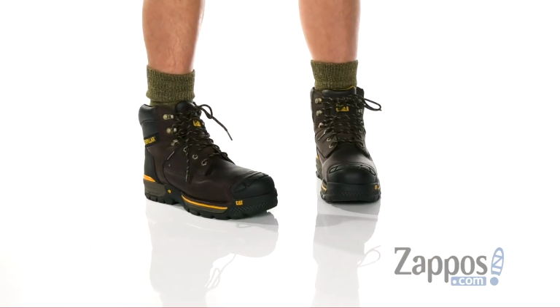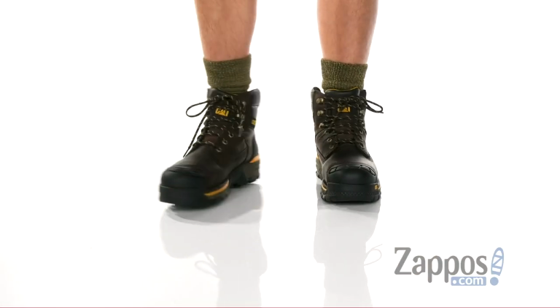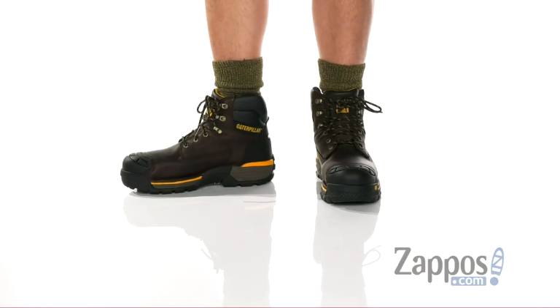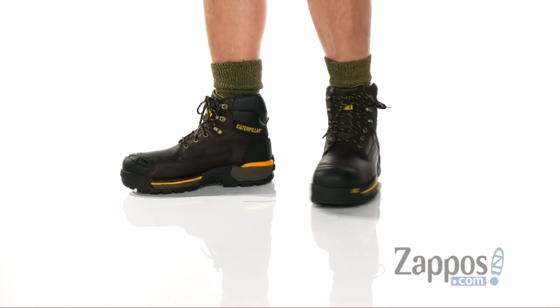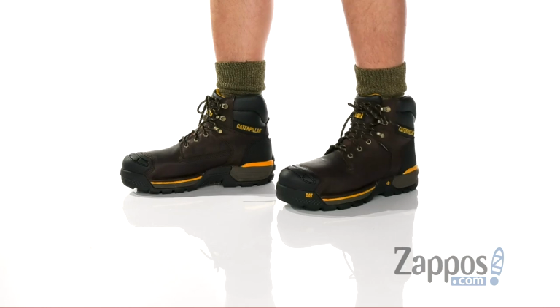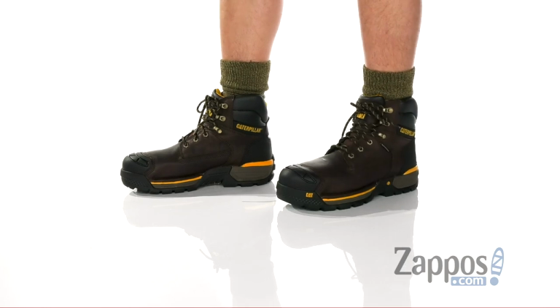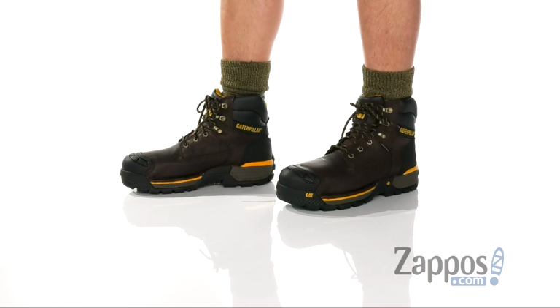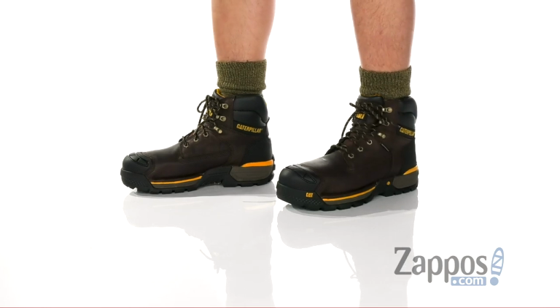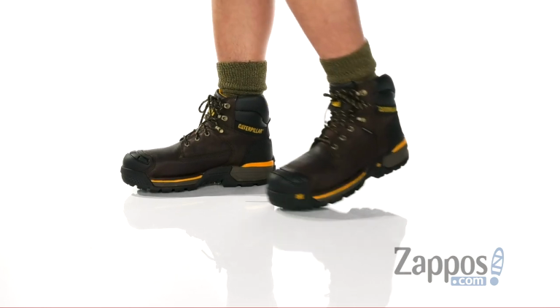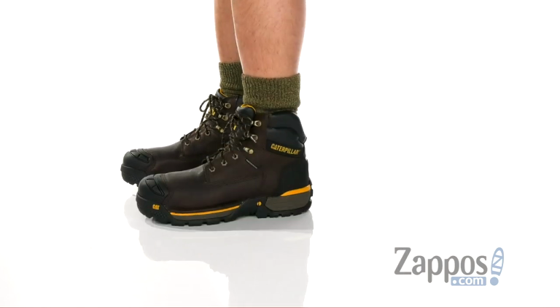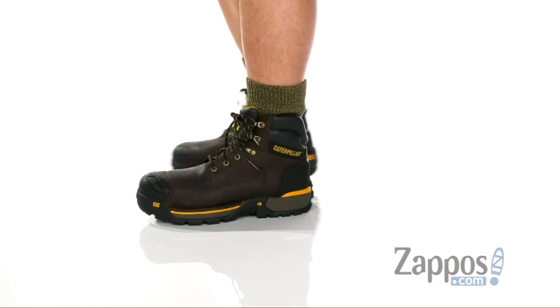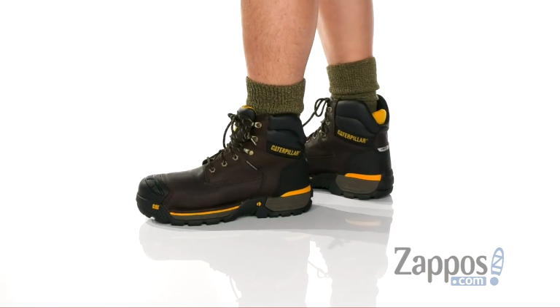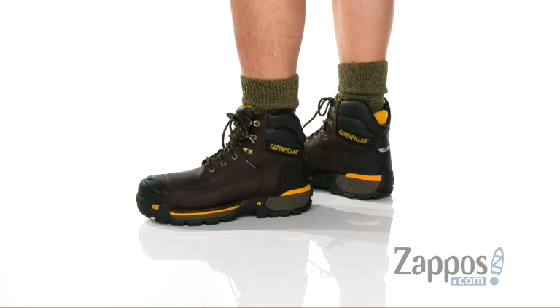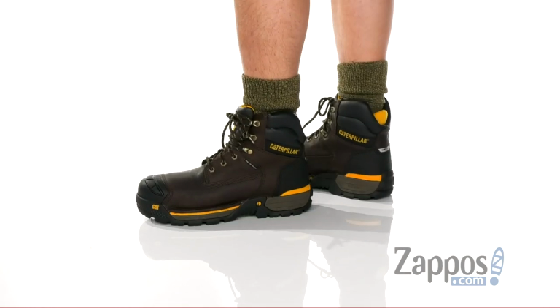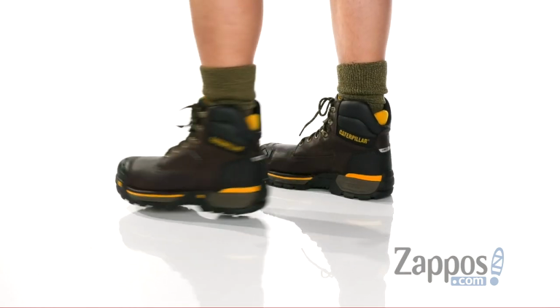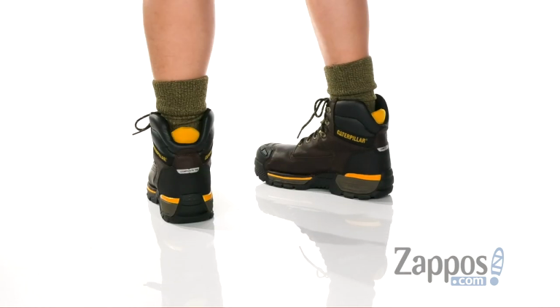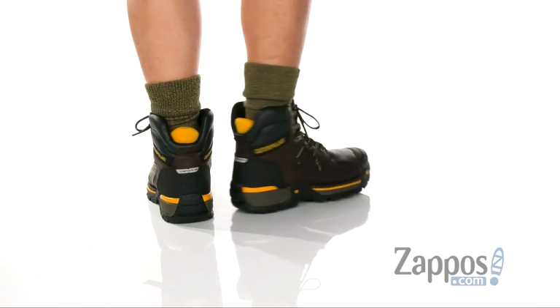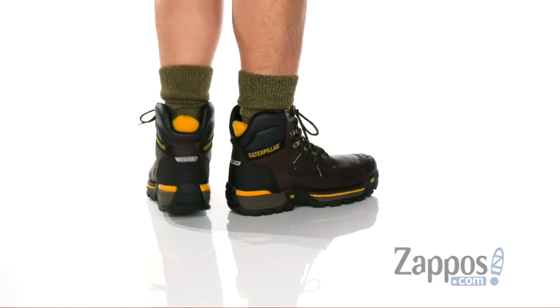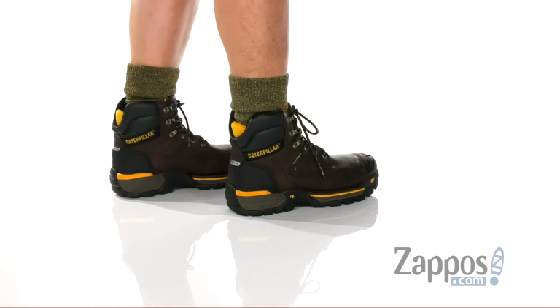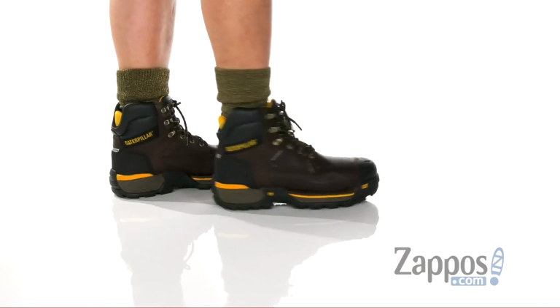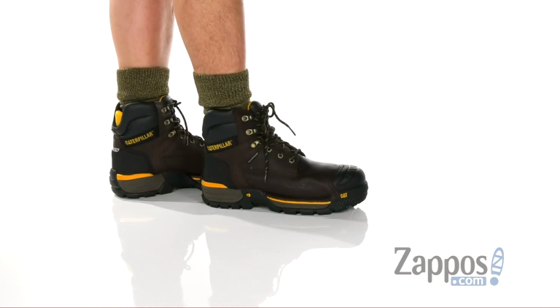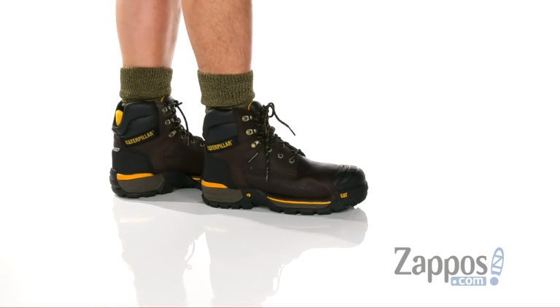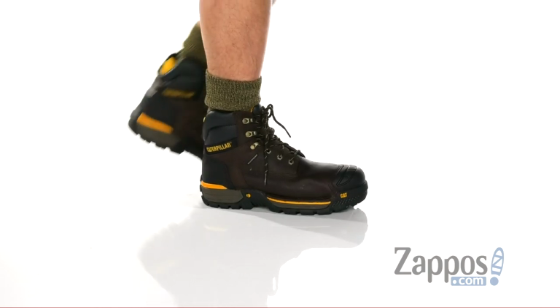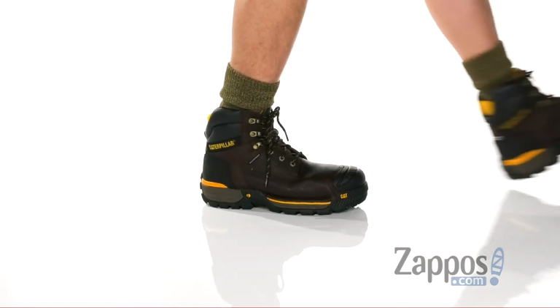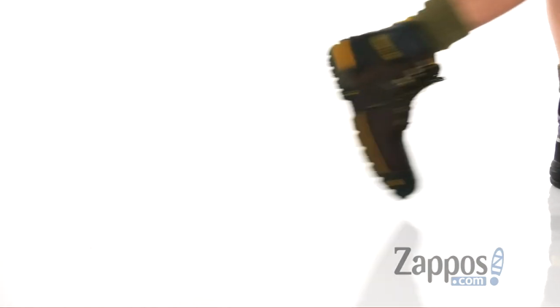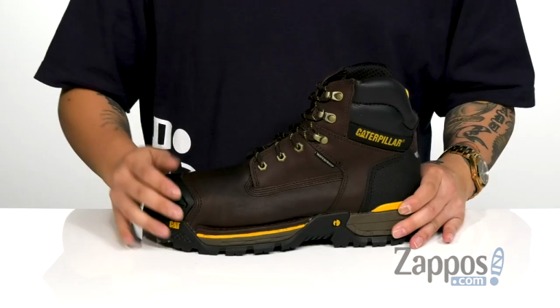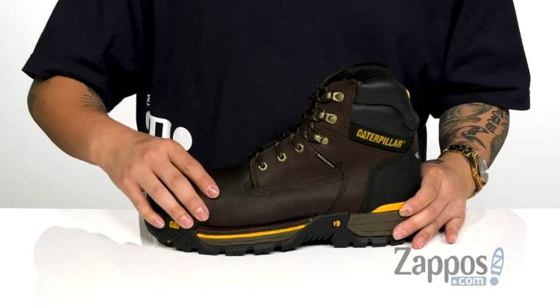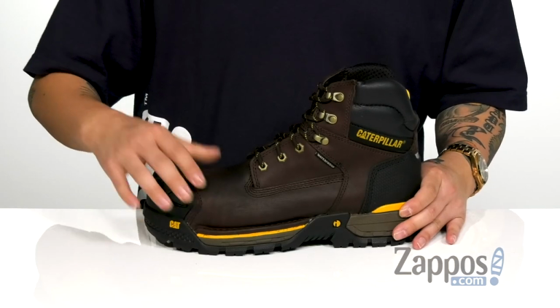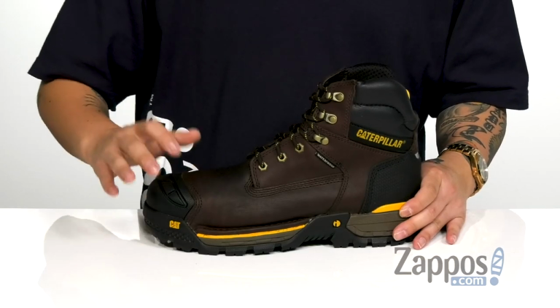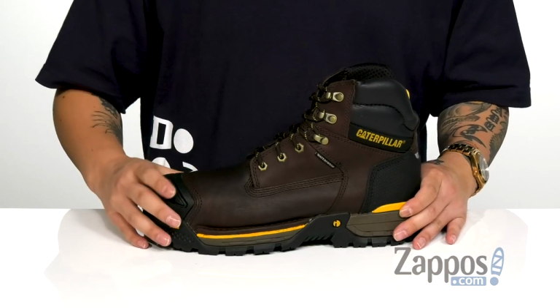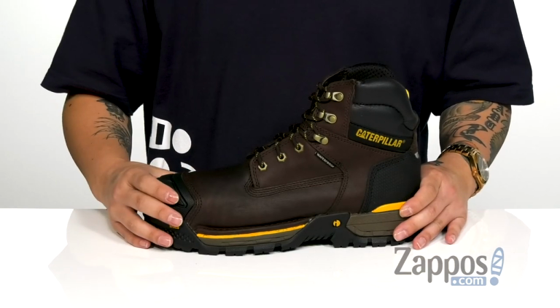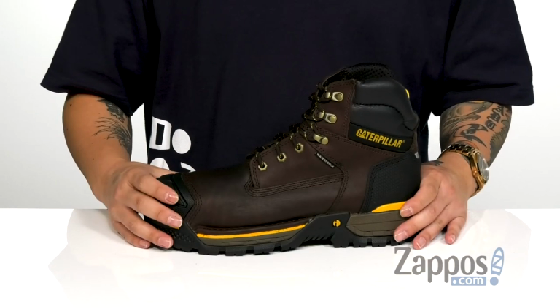This comfortable yet durable work boot from Caterpillar features a durable full grain leather upper, TechTuff abrasion resistant materials at the toe and heel for added structural support, durability and protection of the foot, and a lightweight composite toe to help protect the foot.